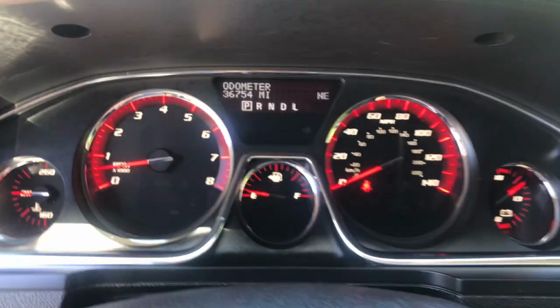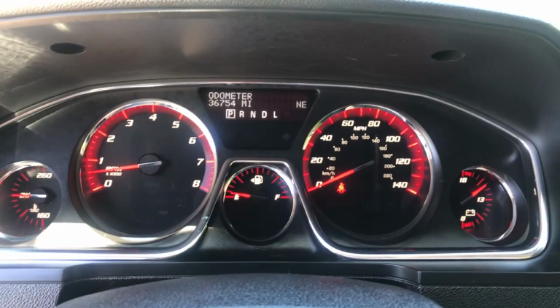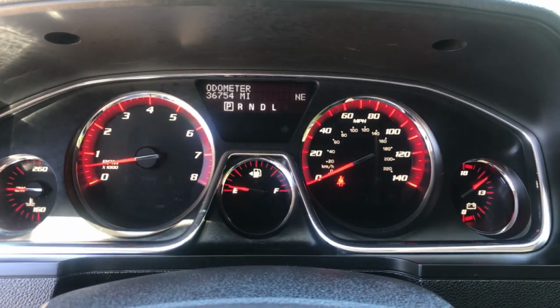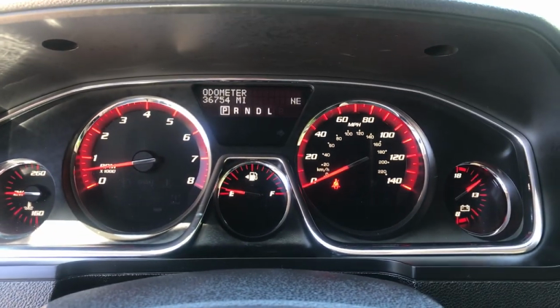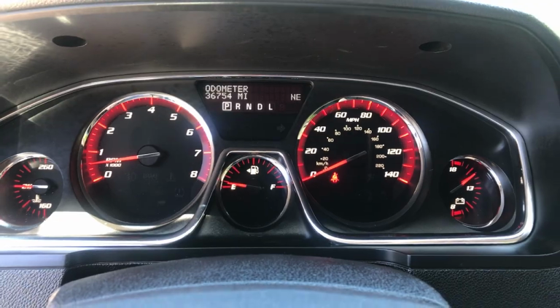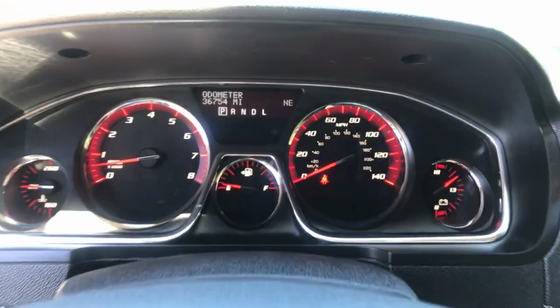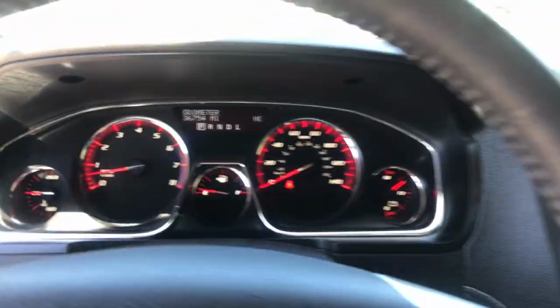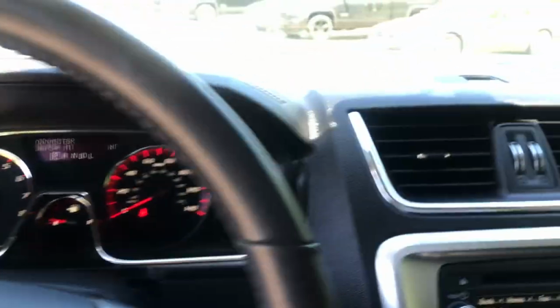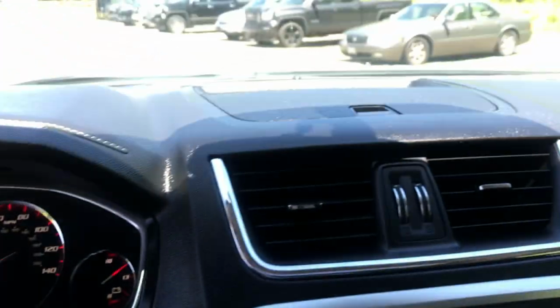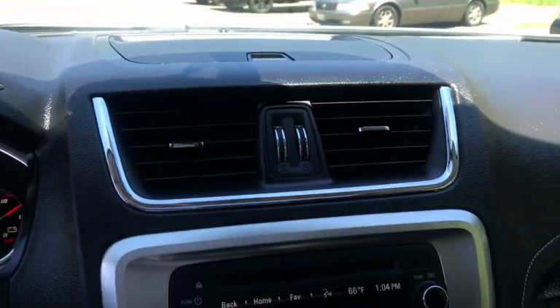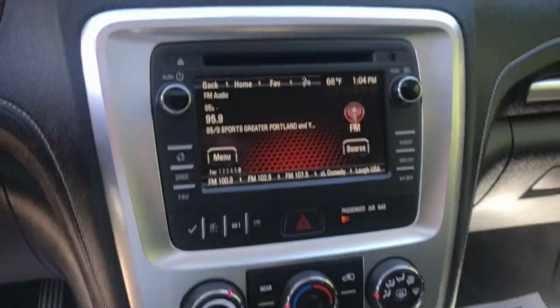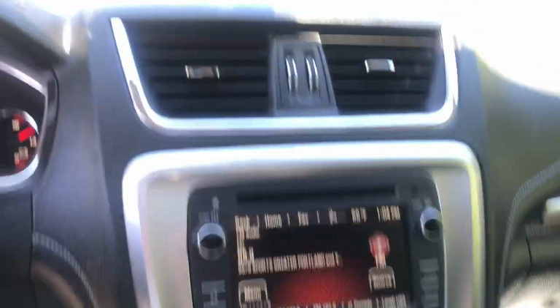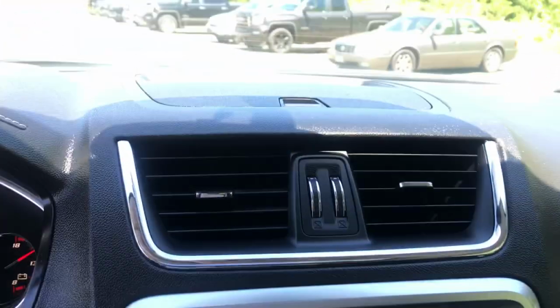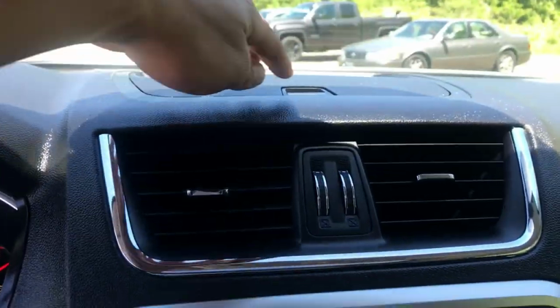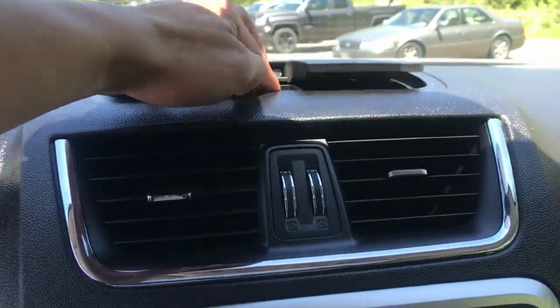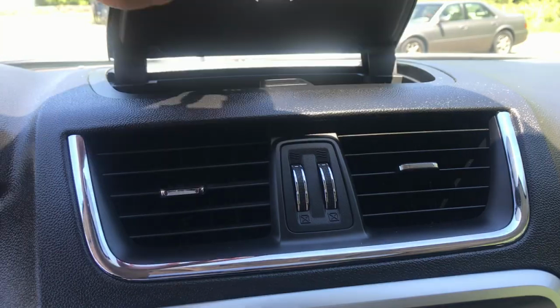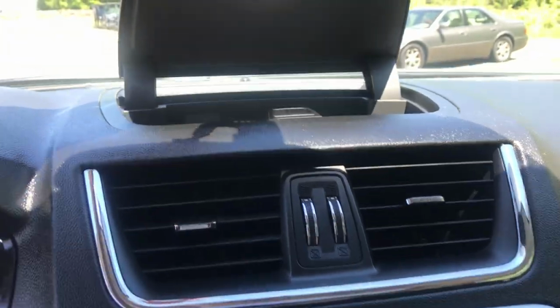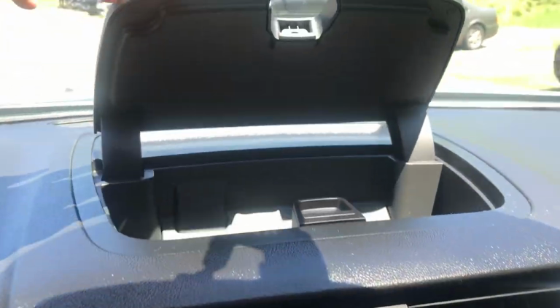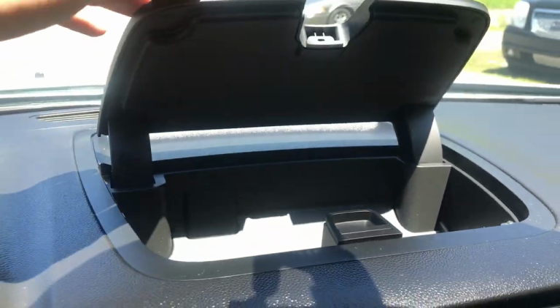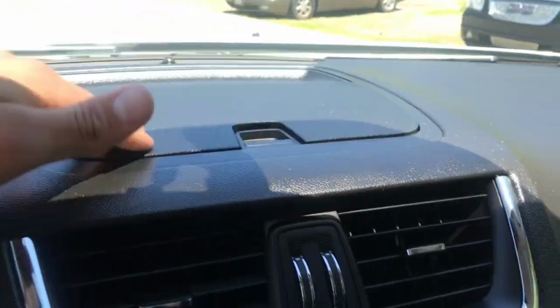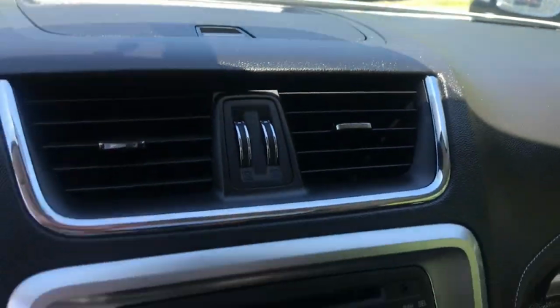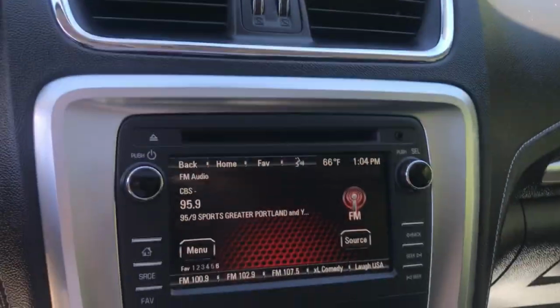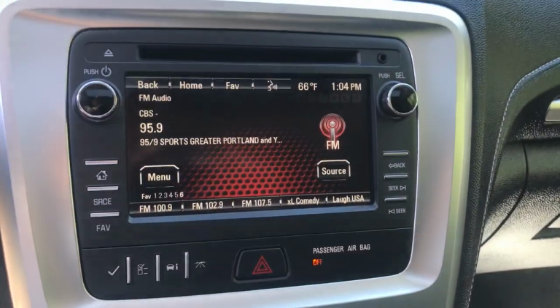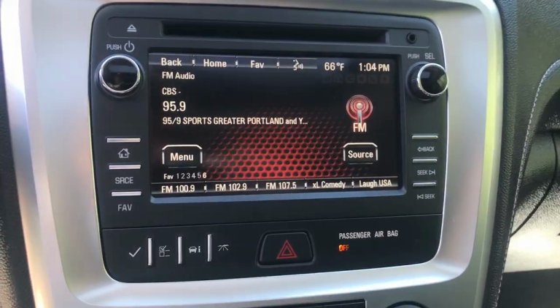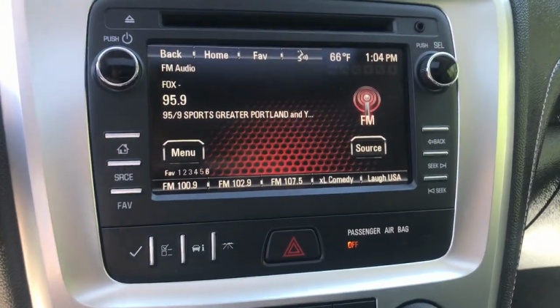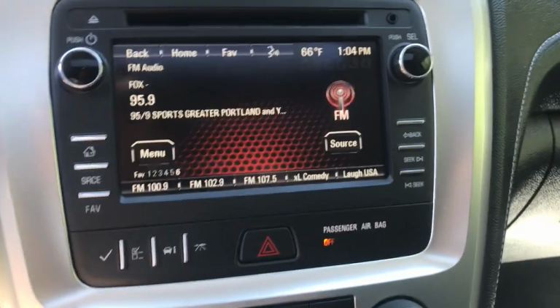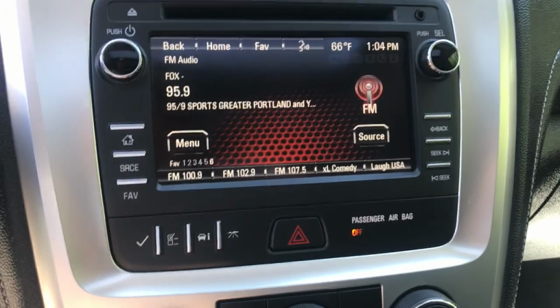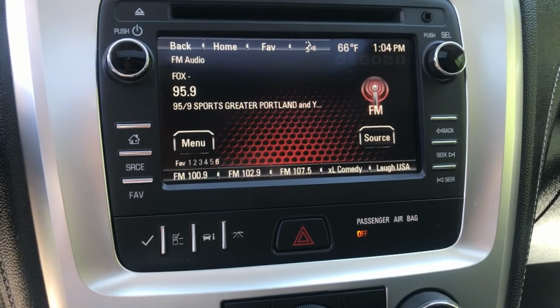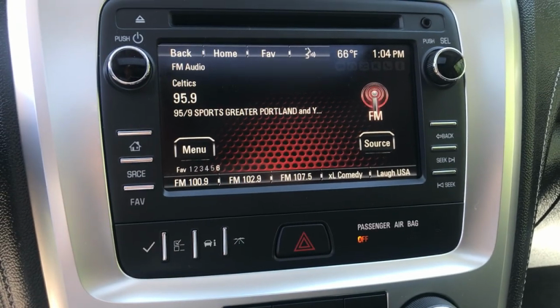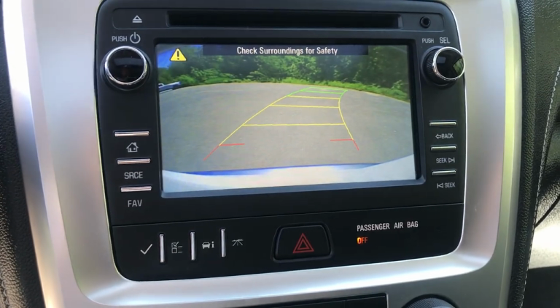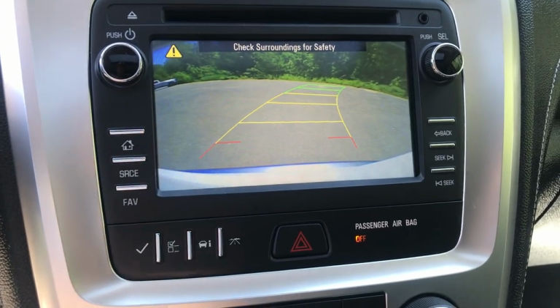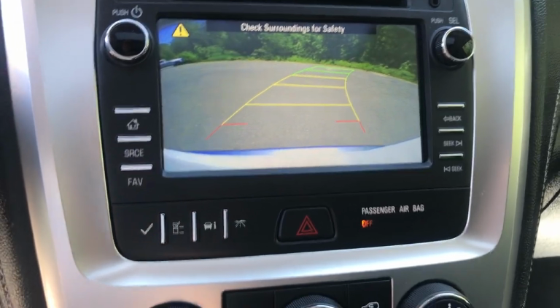Check out your gauges — 36,754 miles on the Acadia. Moving on to the center display area, at the top you've got a little storage compartment, and below that your infotainment screen for the audio system, Bluetooth phone, as well as your backup camera.